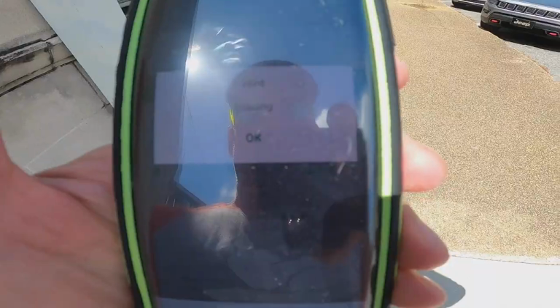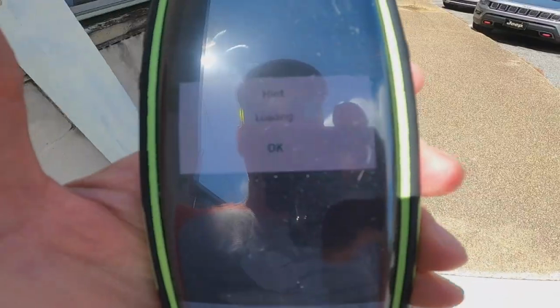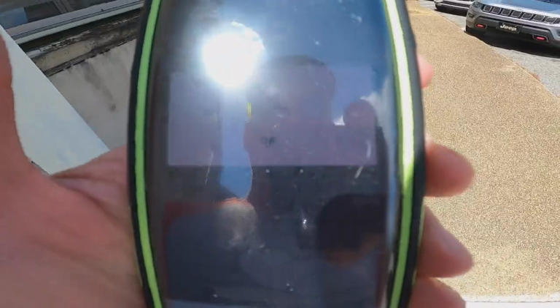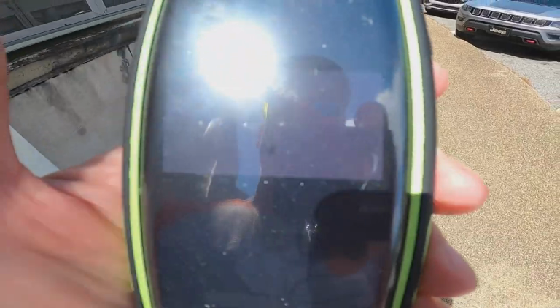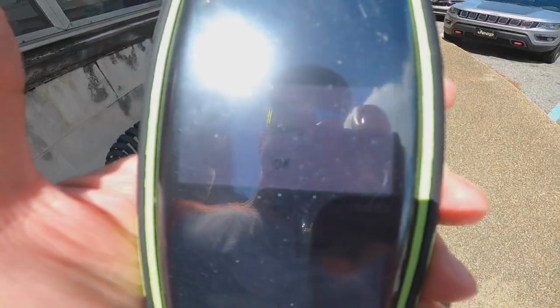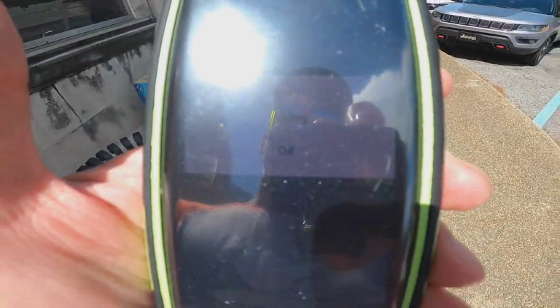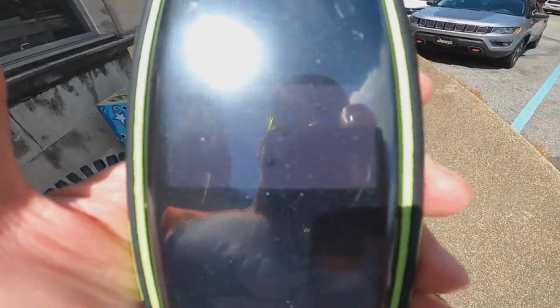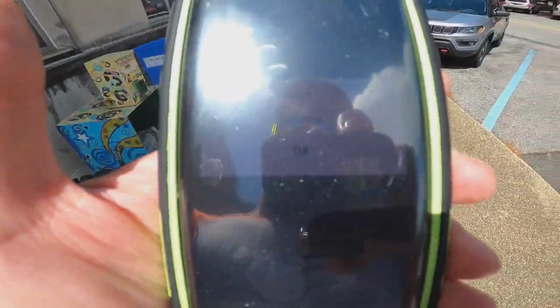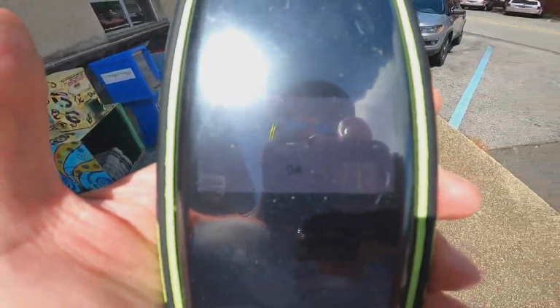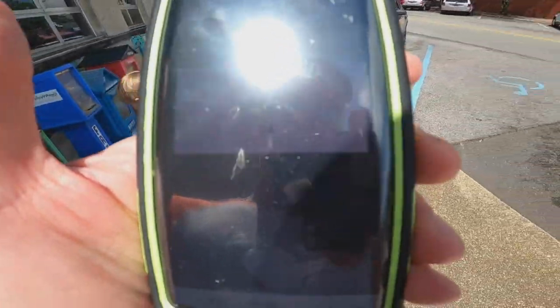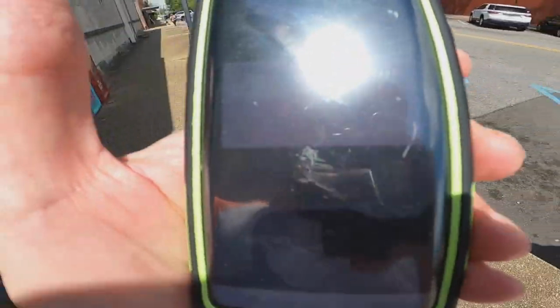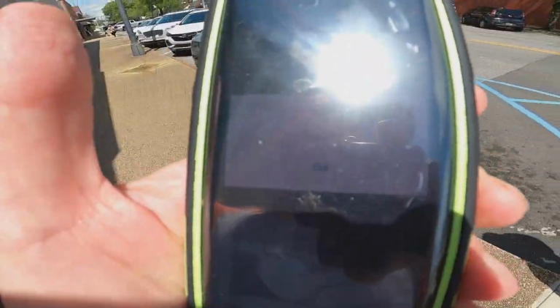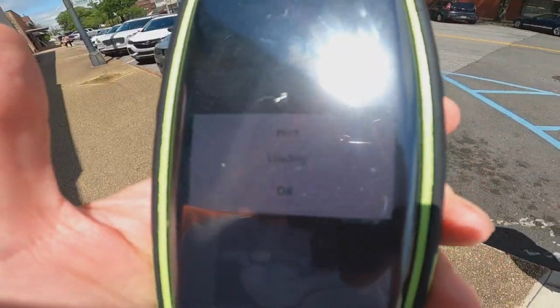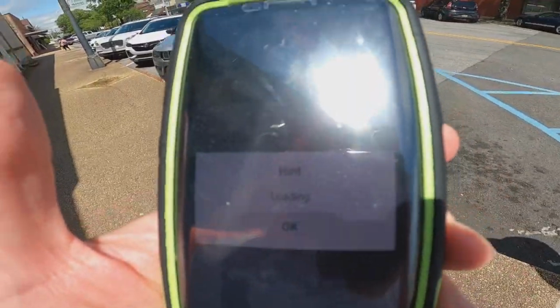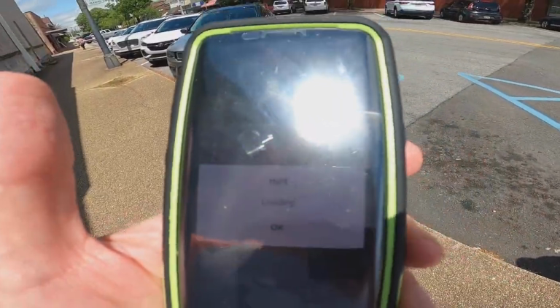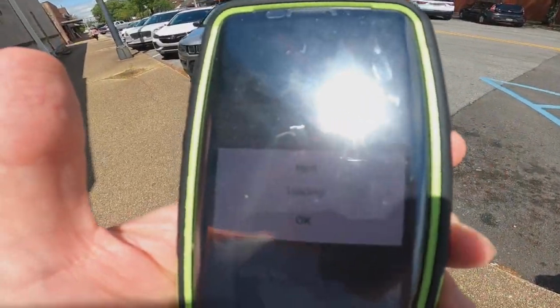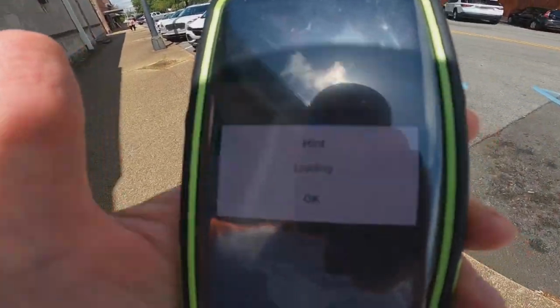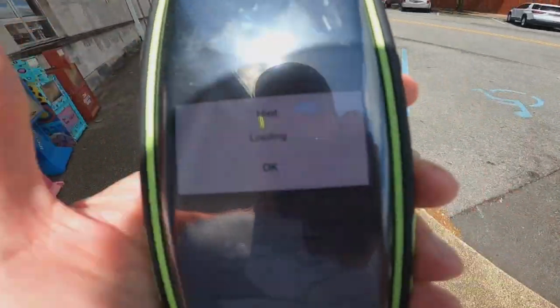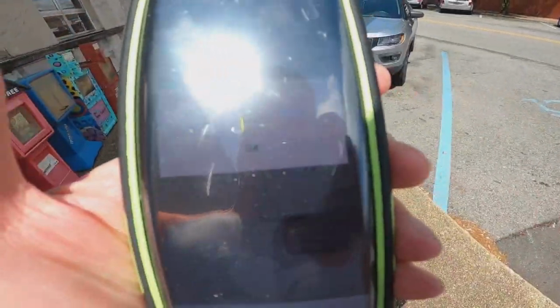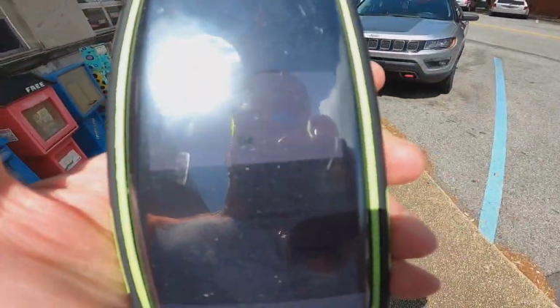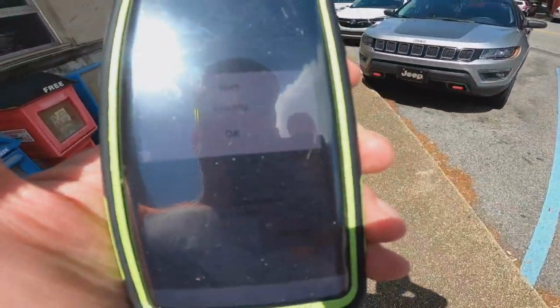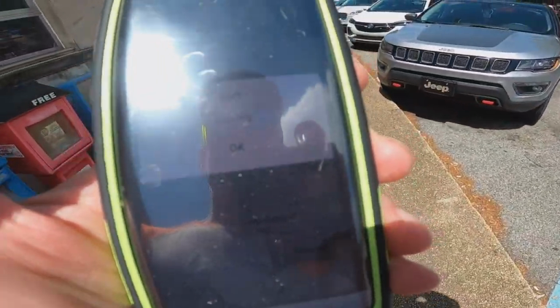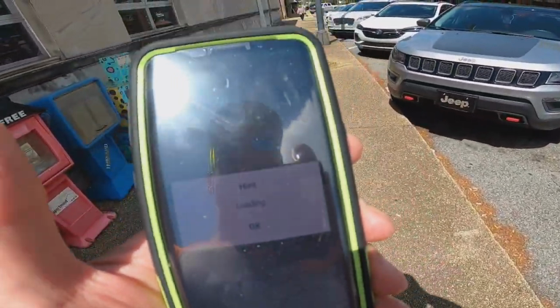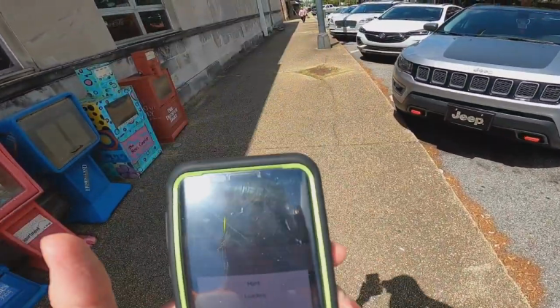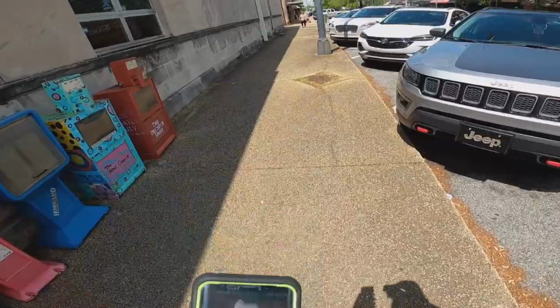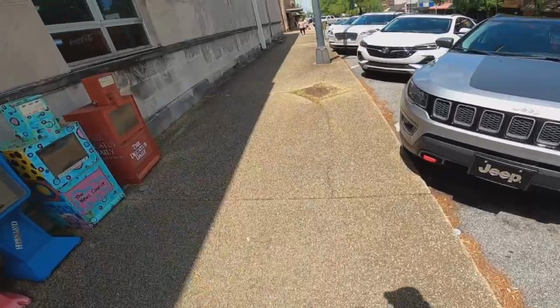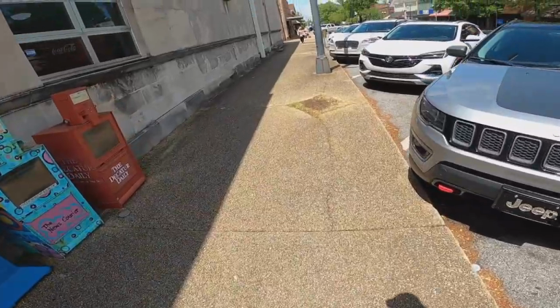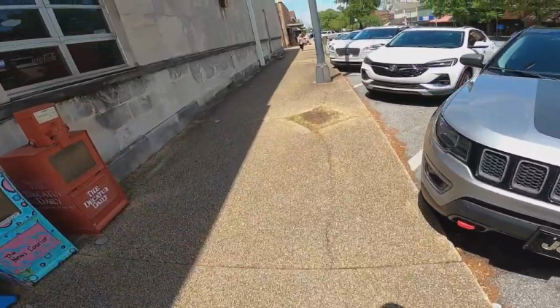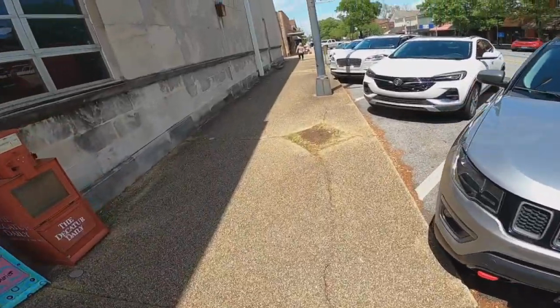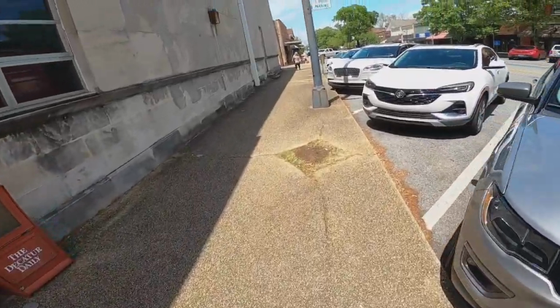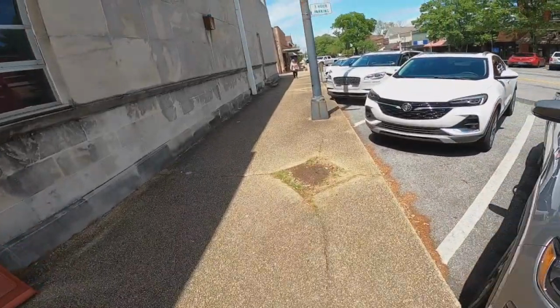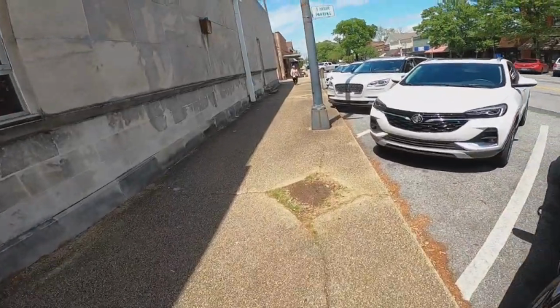Maybe a loading dot? Yeah, all right, let's go this way. Loading dot down this way.